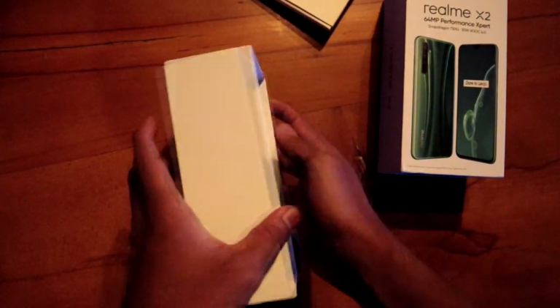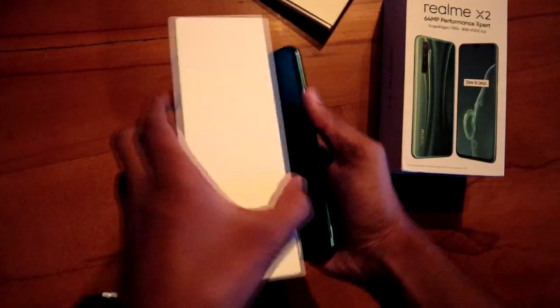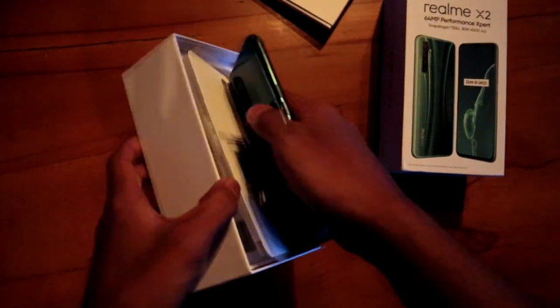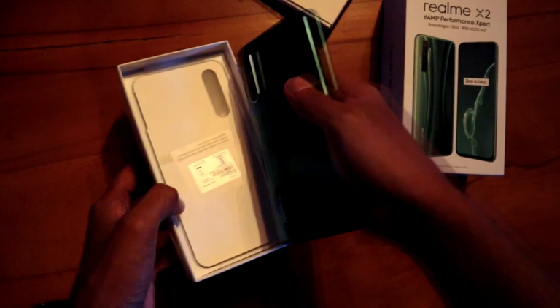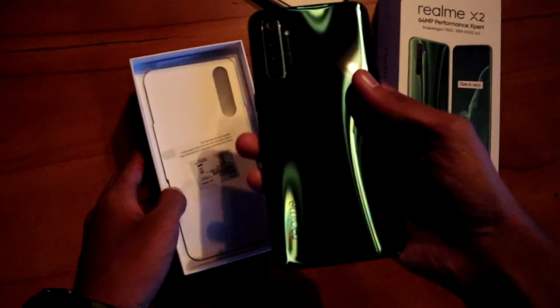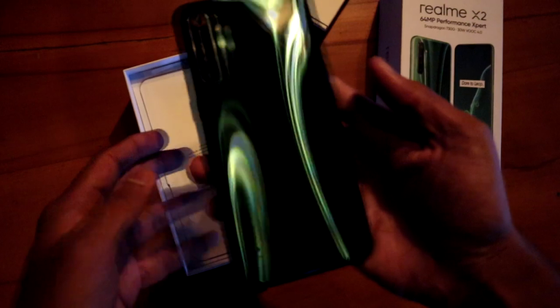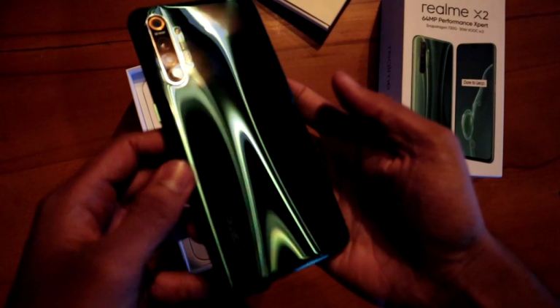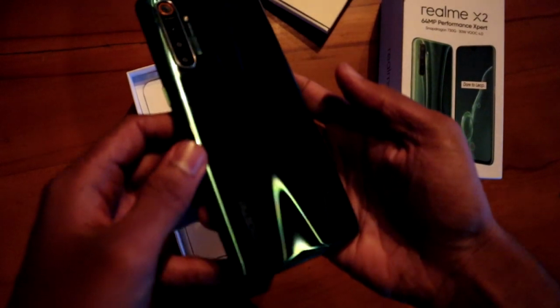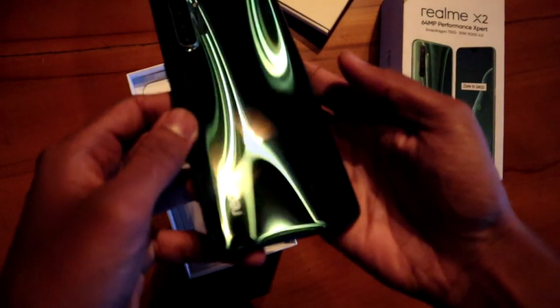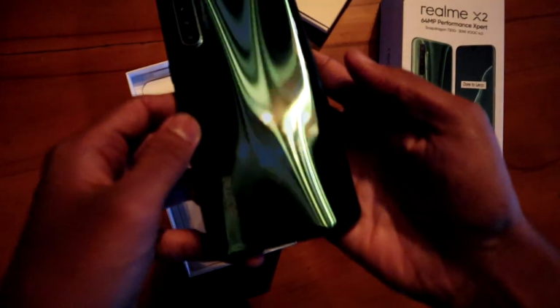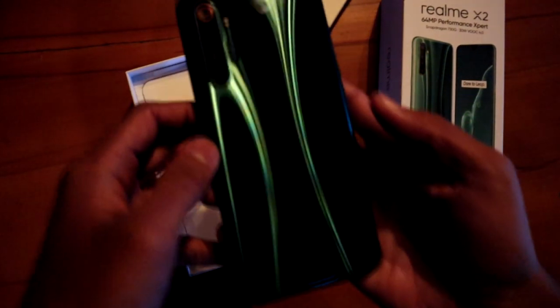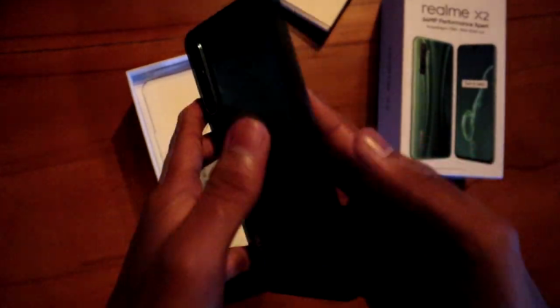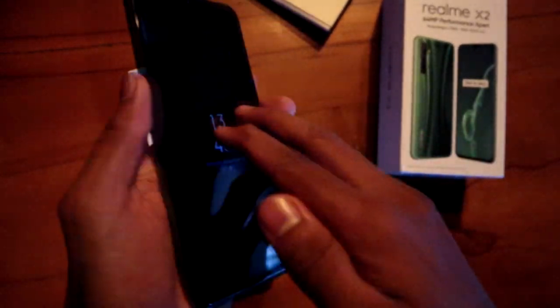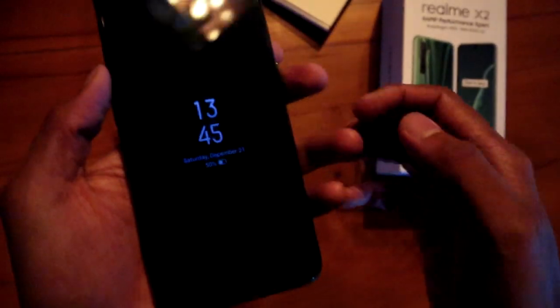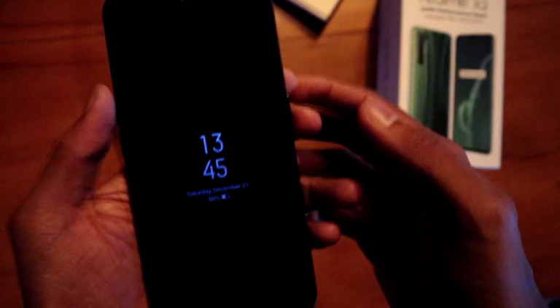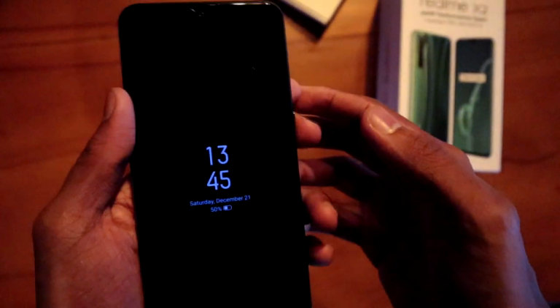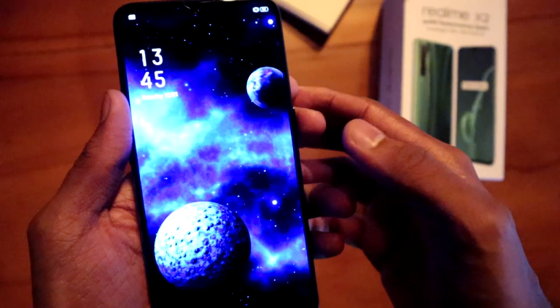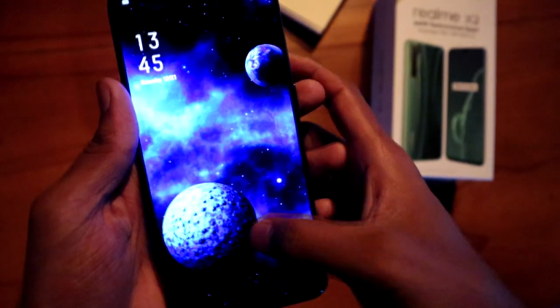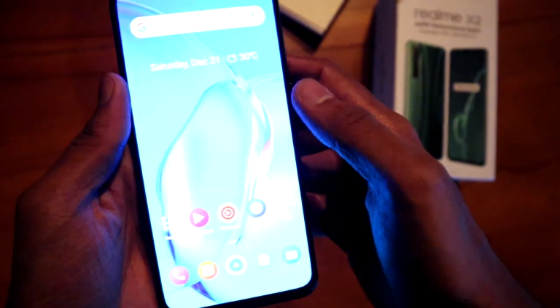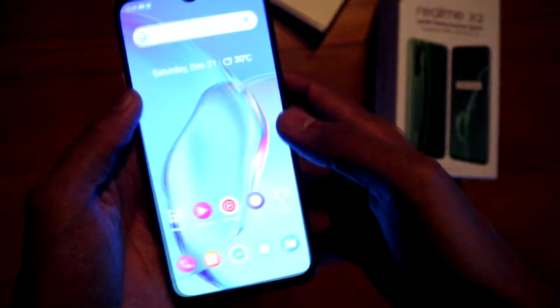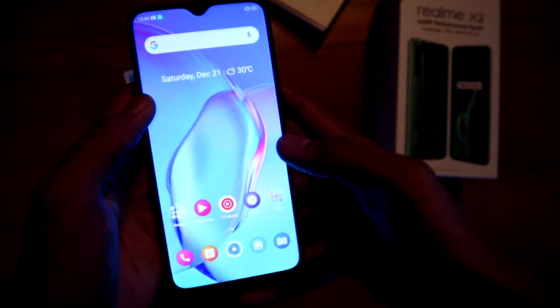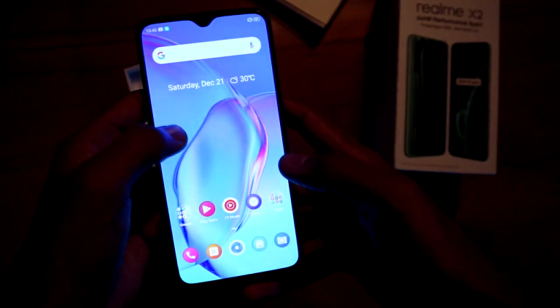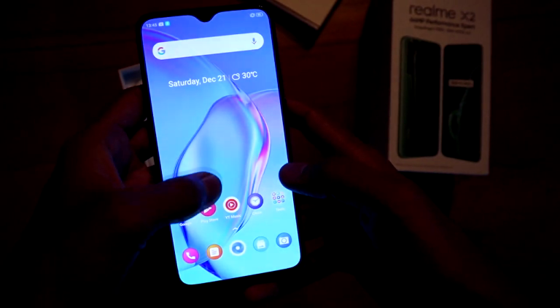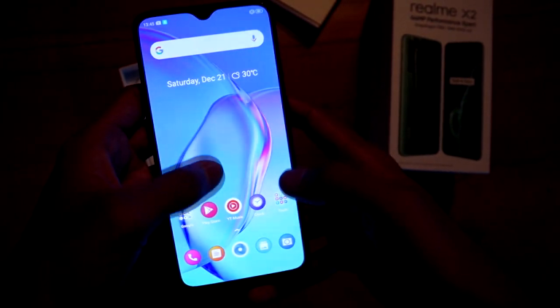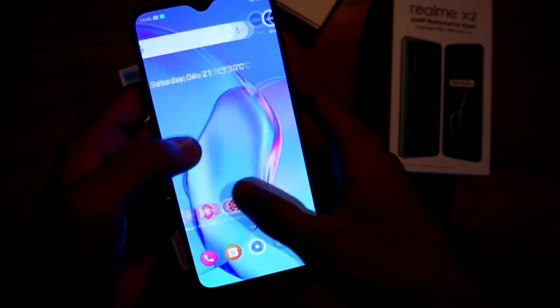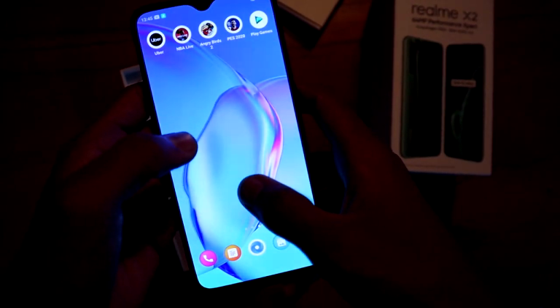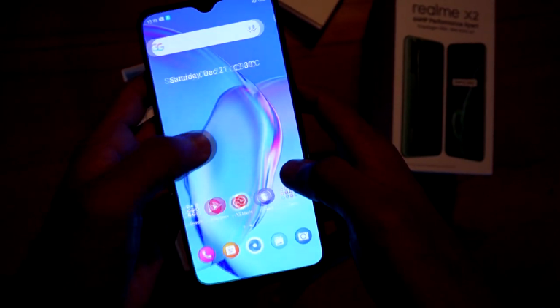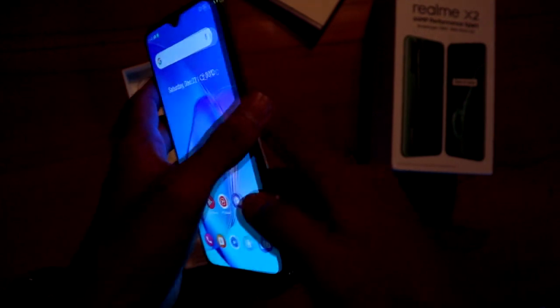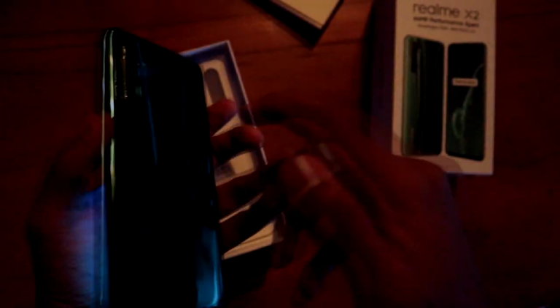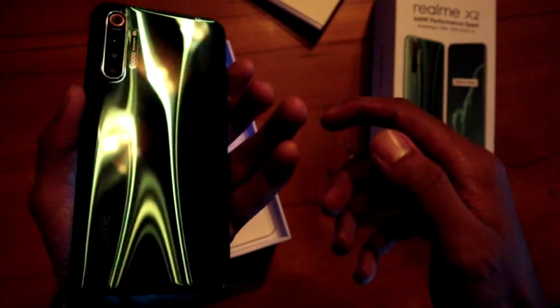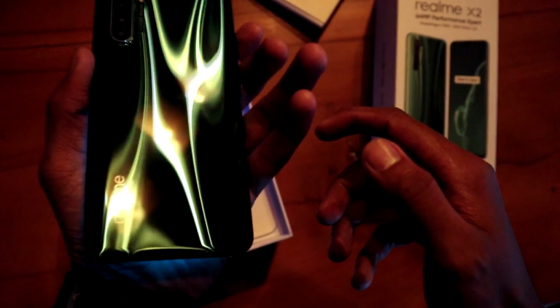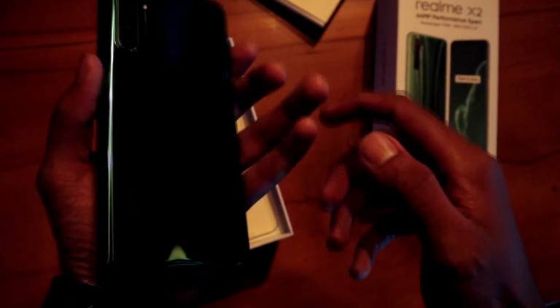It's a premium look because of the front and back Gorilla Glass protection. This is in the UAE. We also have all of the Realme phones running ColorOS. In January, we have a ColorOS 7 launch. We have already confirmed Realme's CEO.